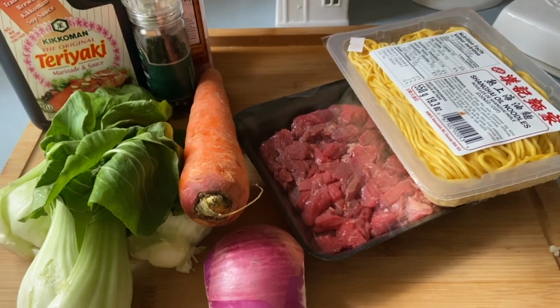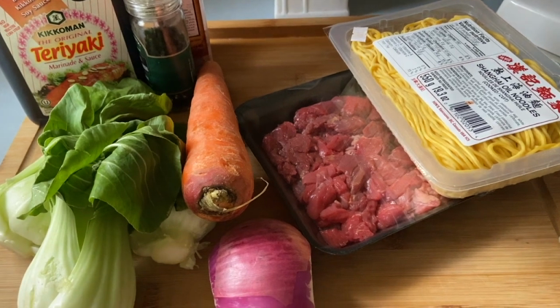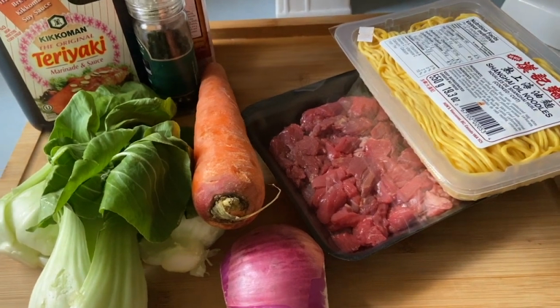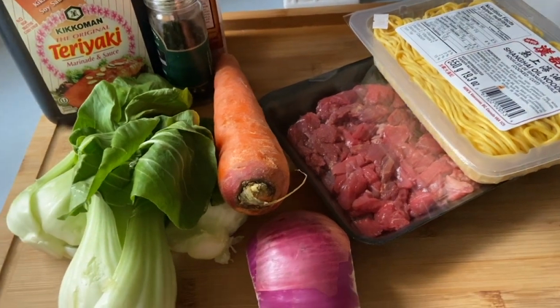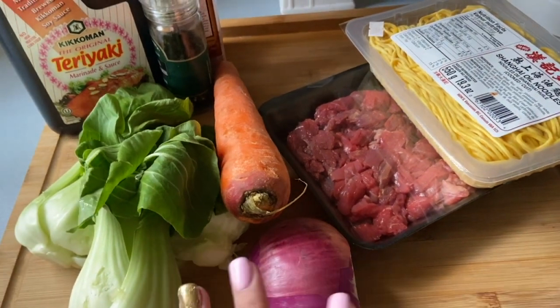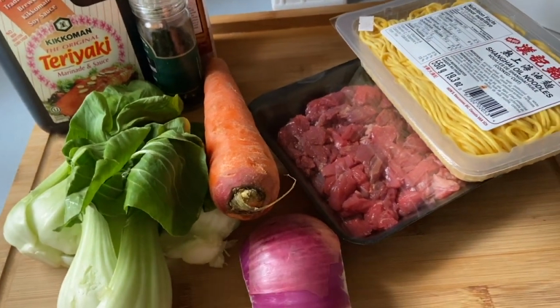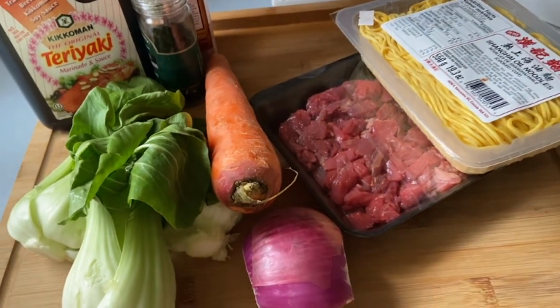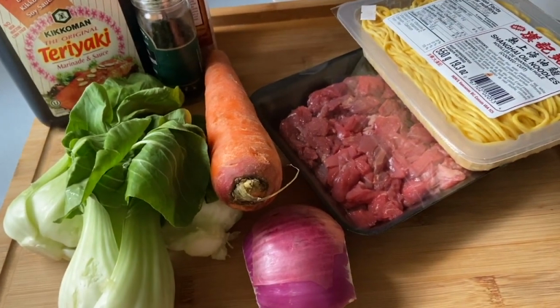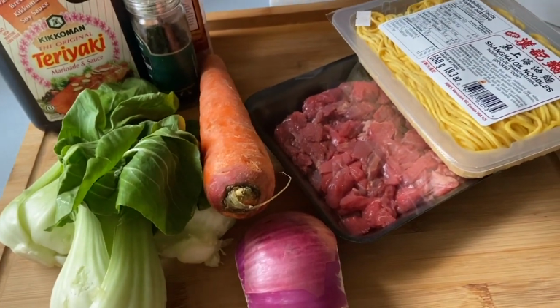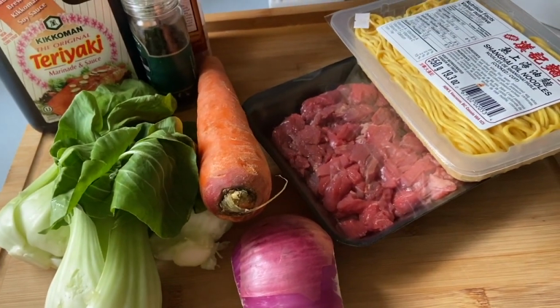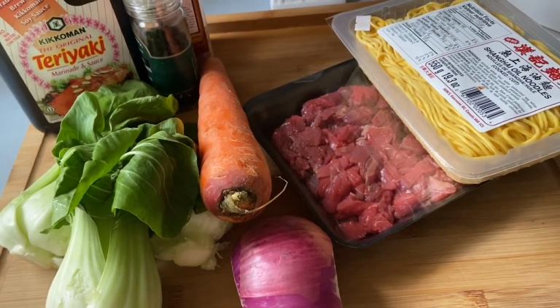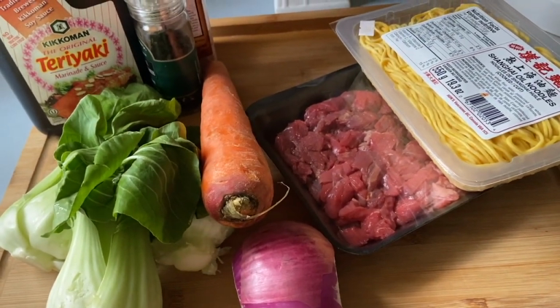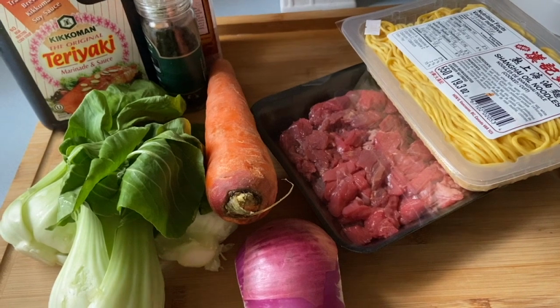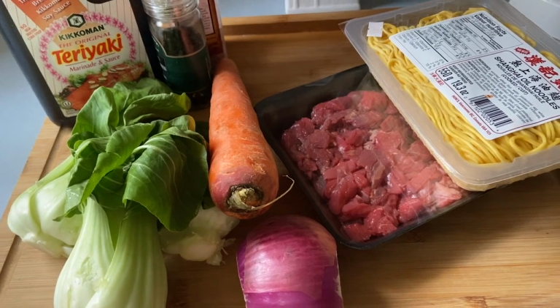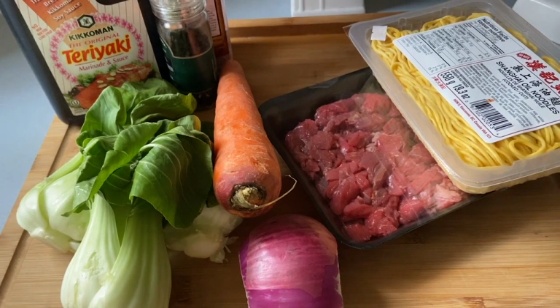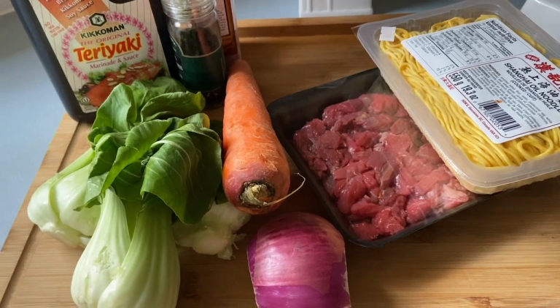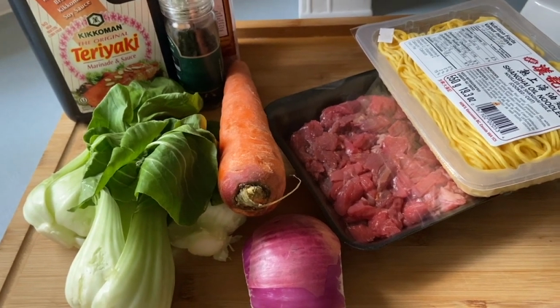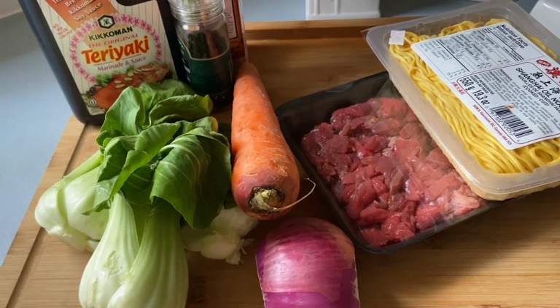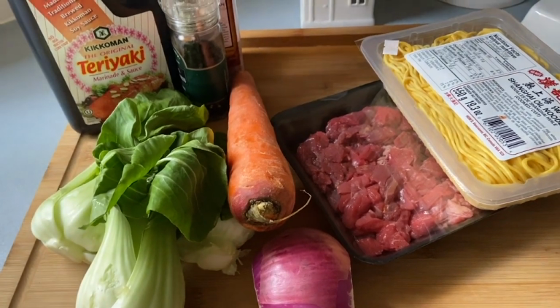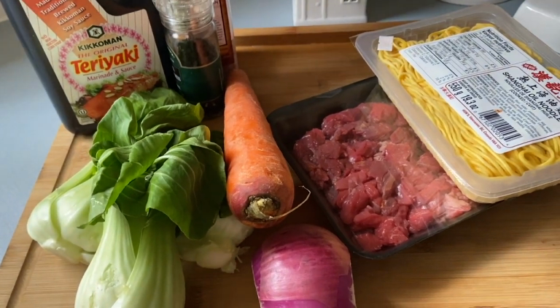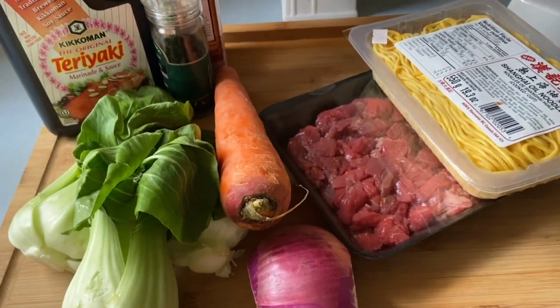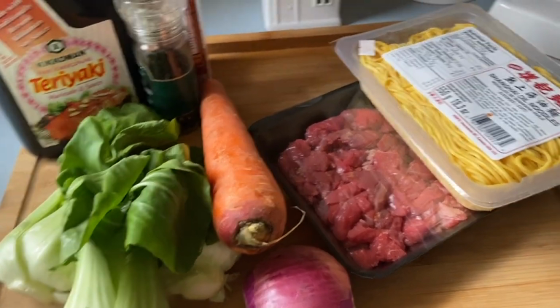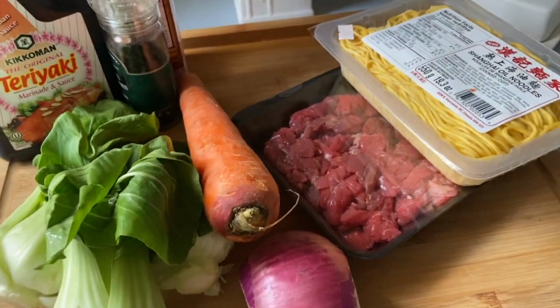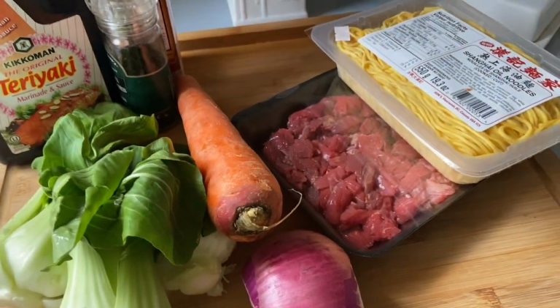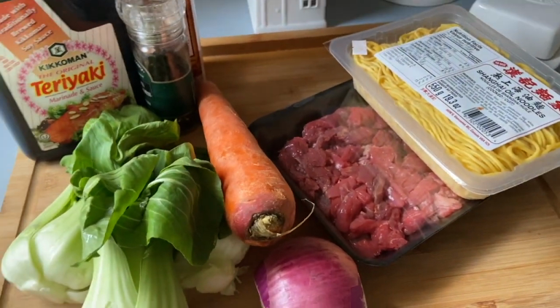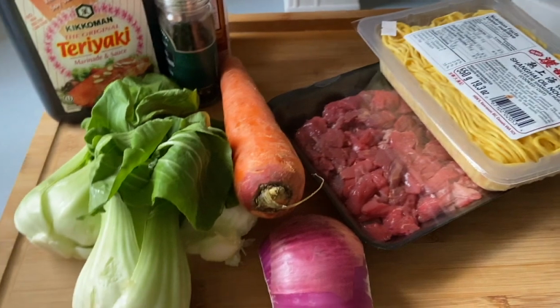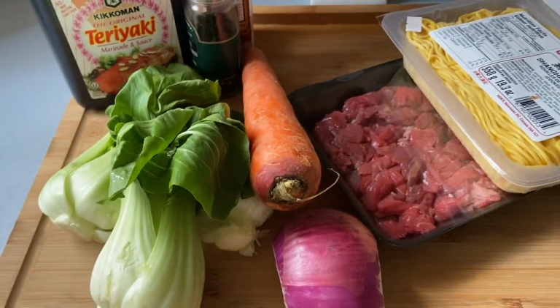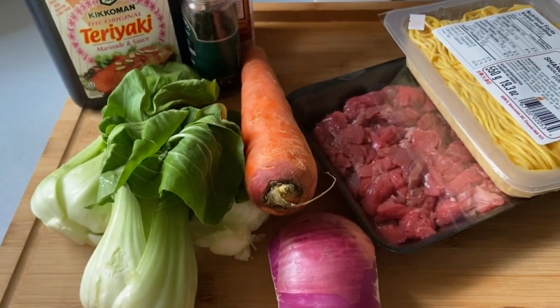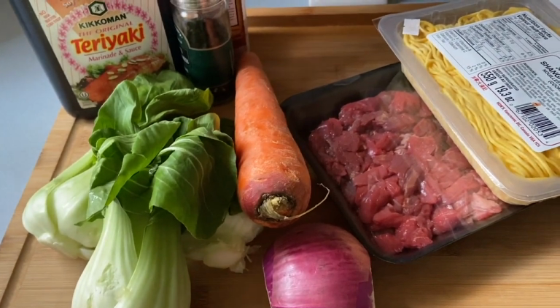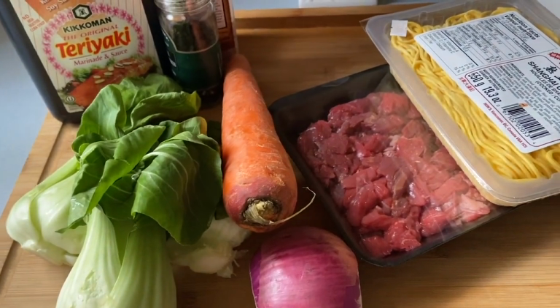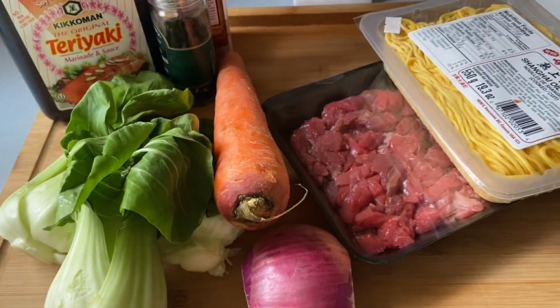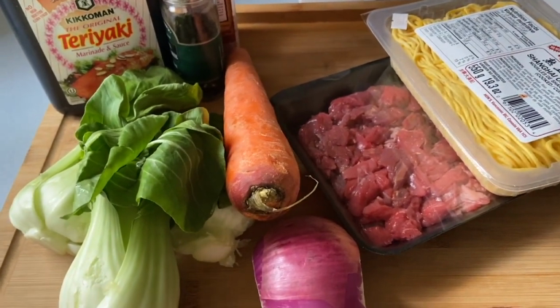All right, aloha friends! I'm going to show you how I make the family a quick and easy meal for either after school, lunch, or dinner. I have about 25 minutes to go upstairs and start working for the day.